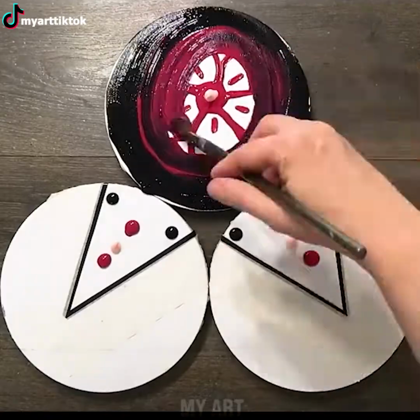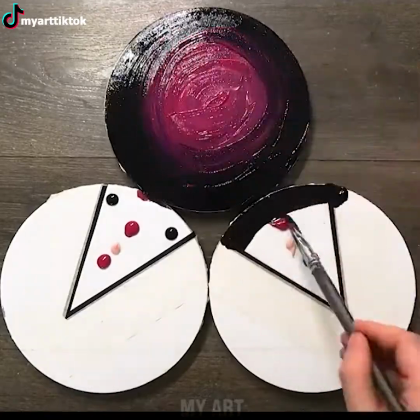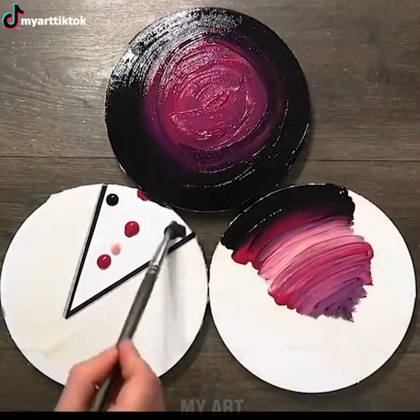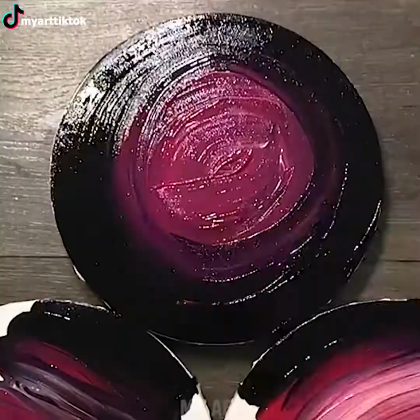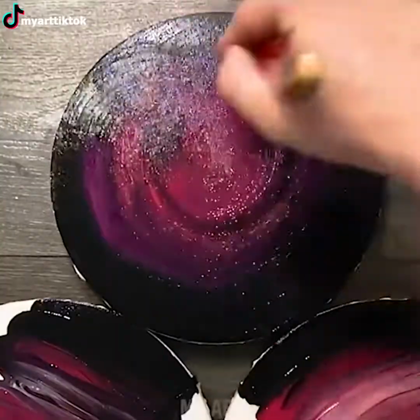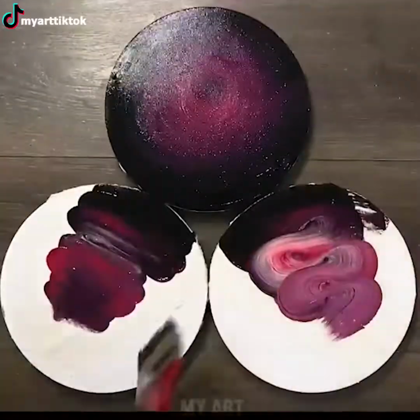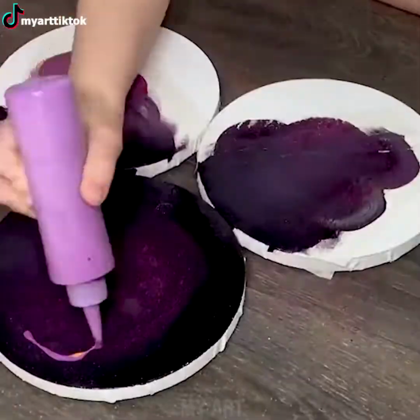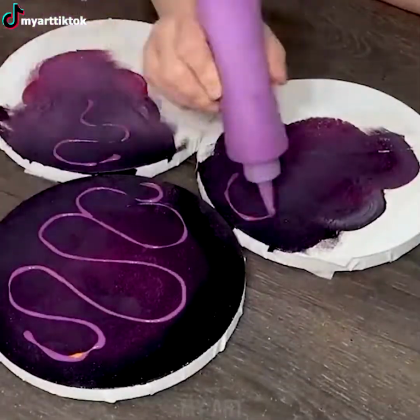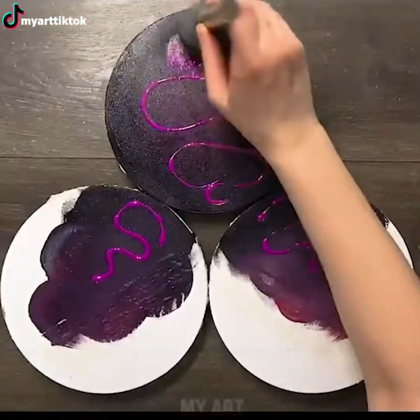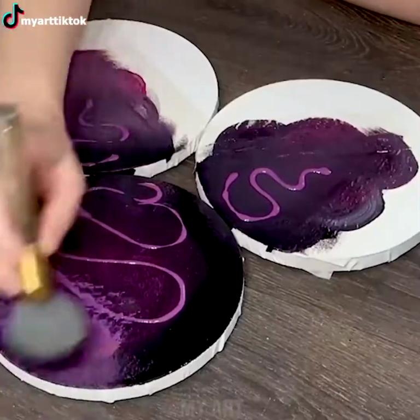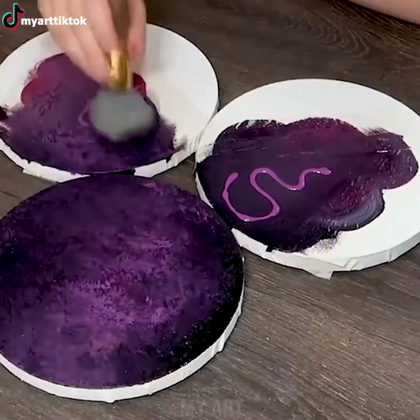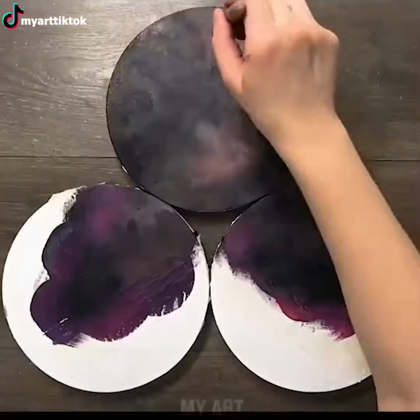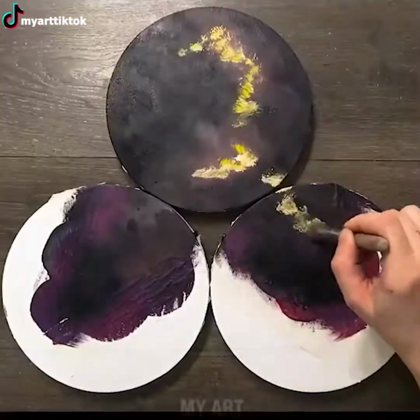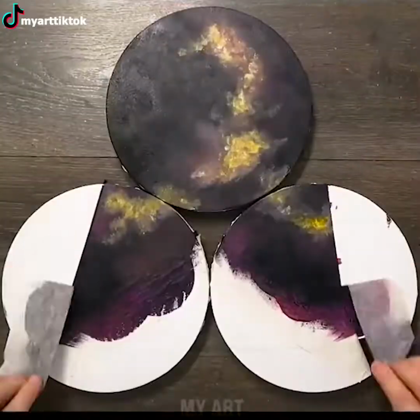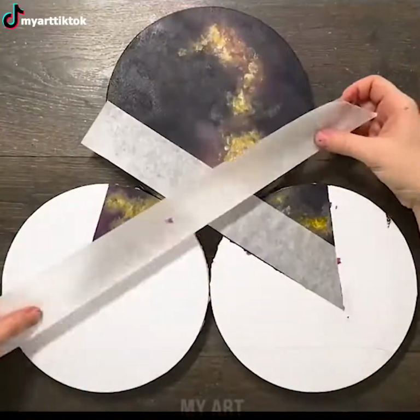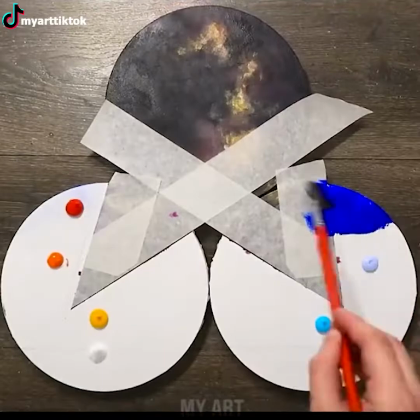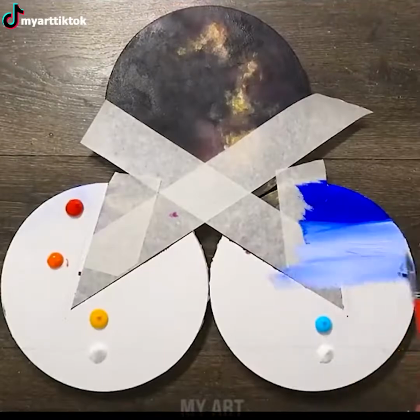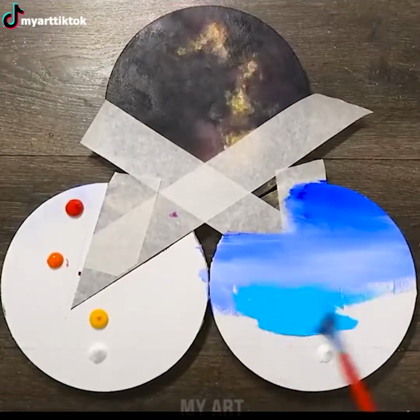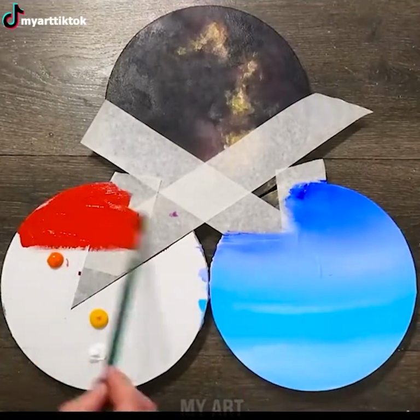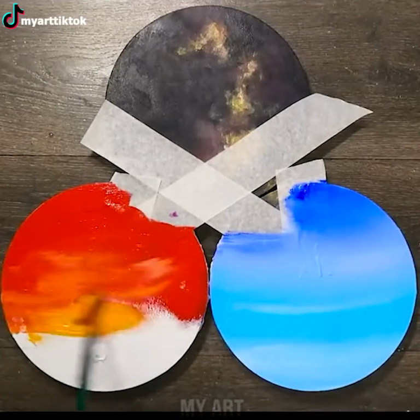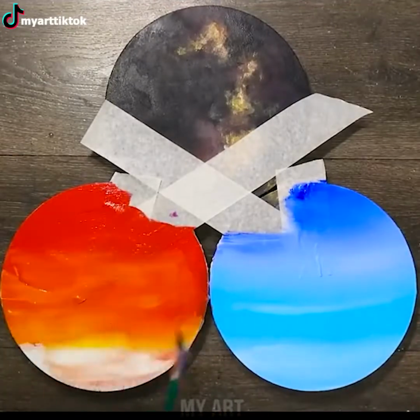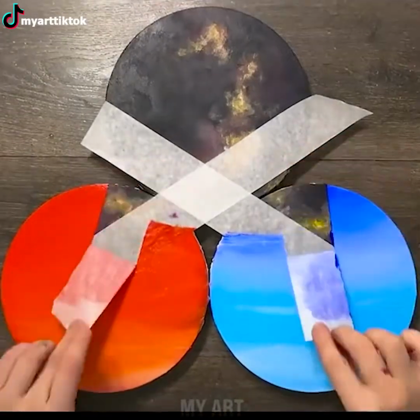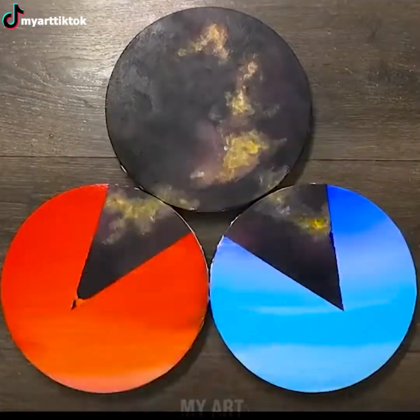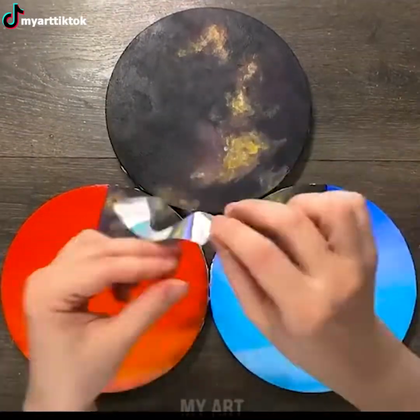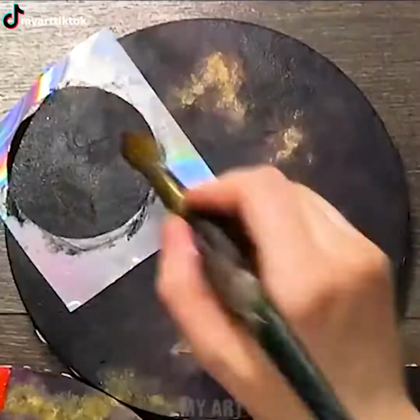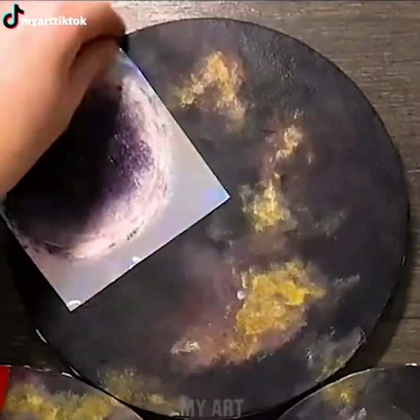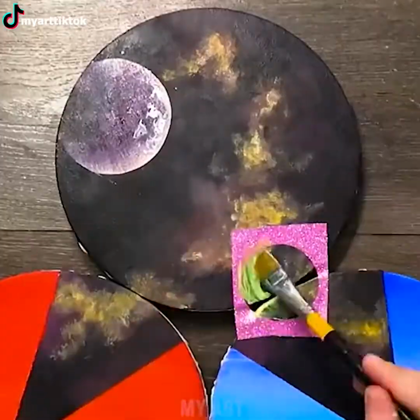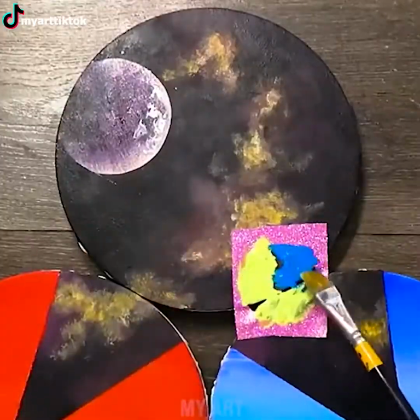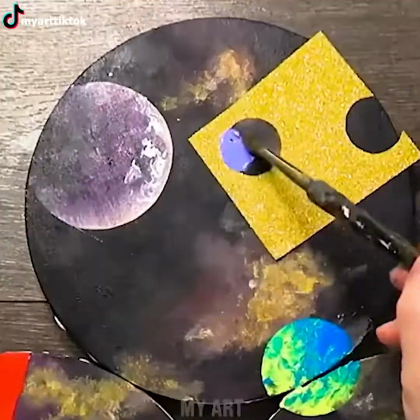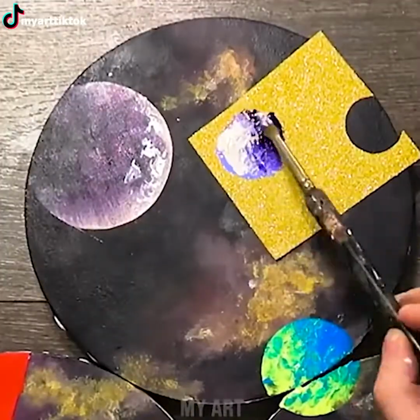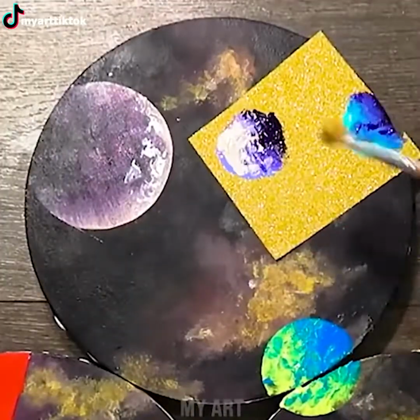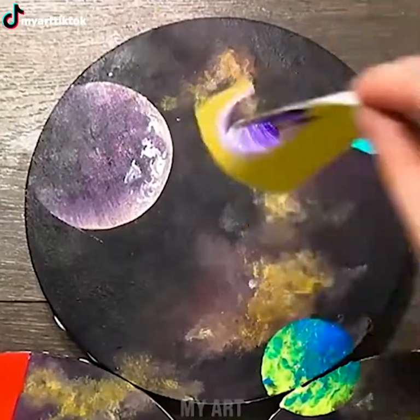Painting galaxies is a genuinely attractive idea. Three round pieces of canvas with images of planets, stars, and skies on them will surely turn out as a masterpiece.